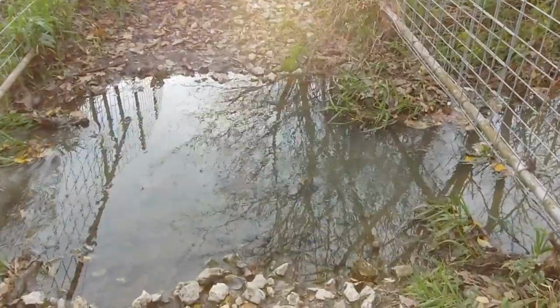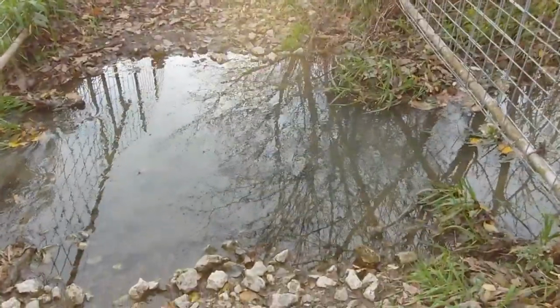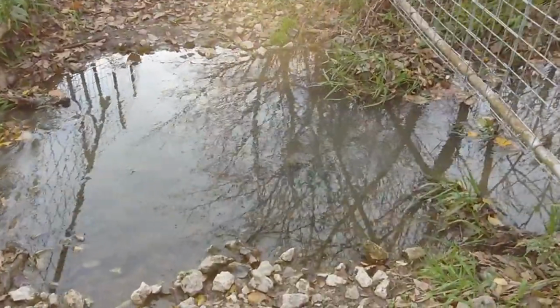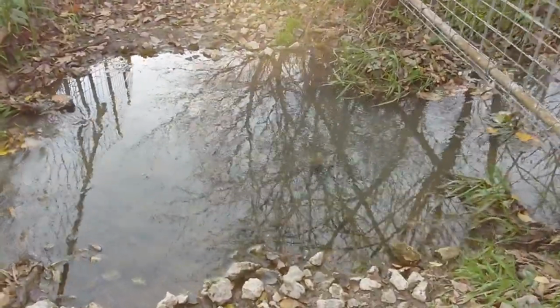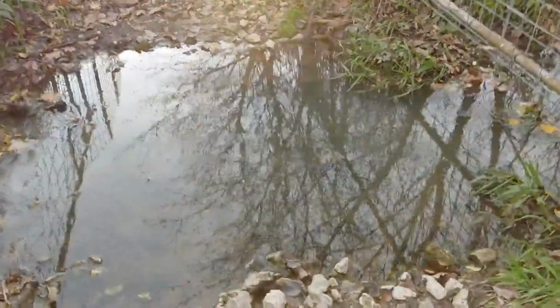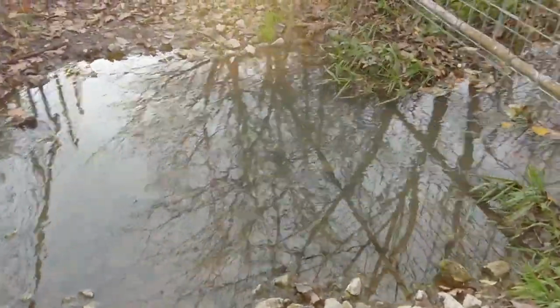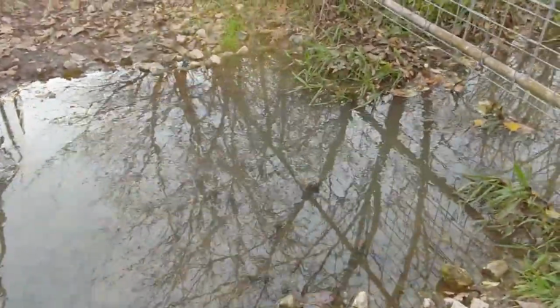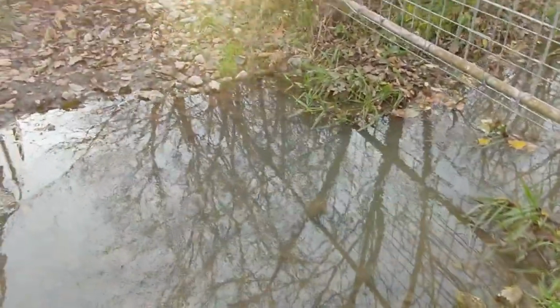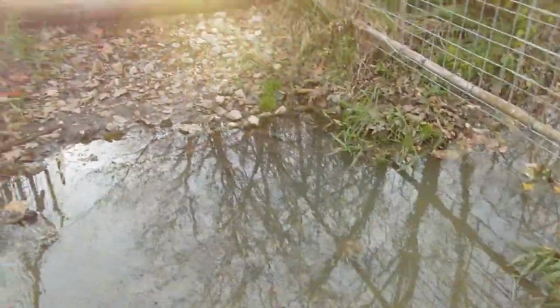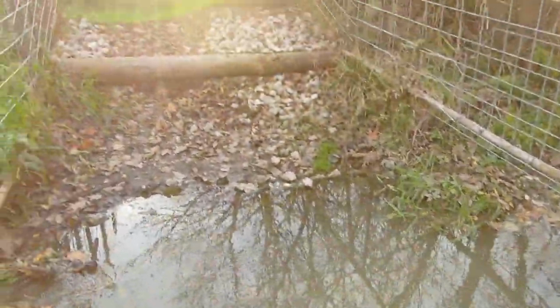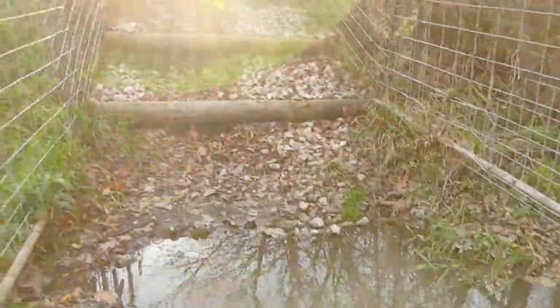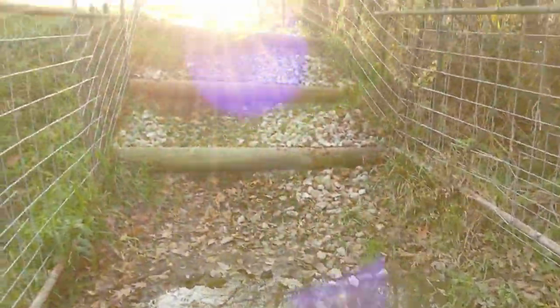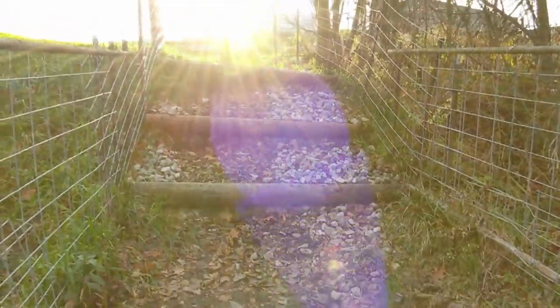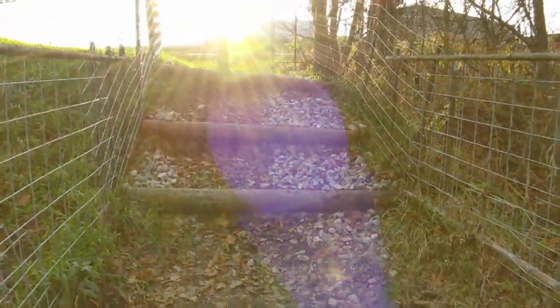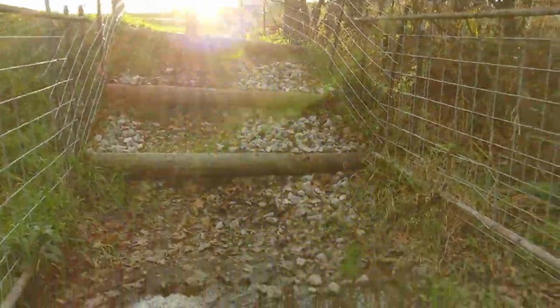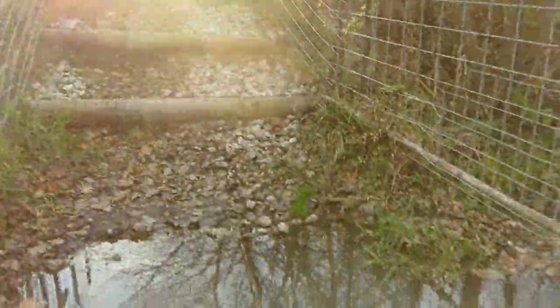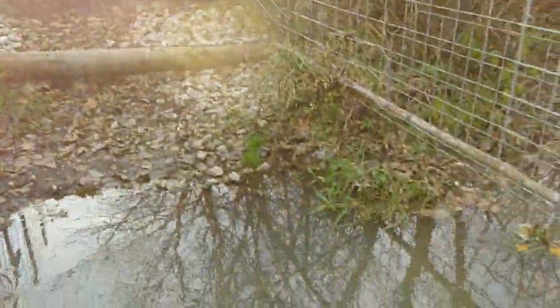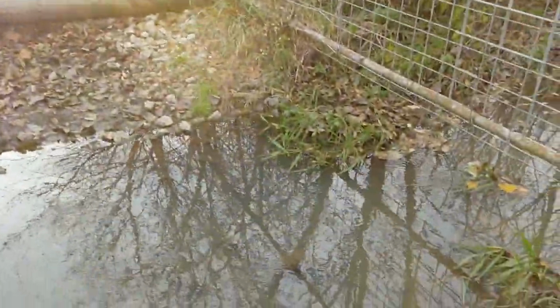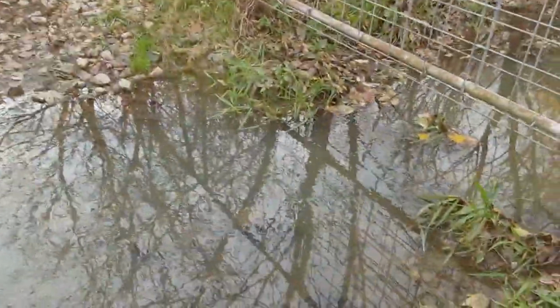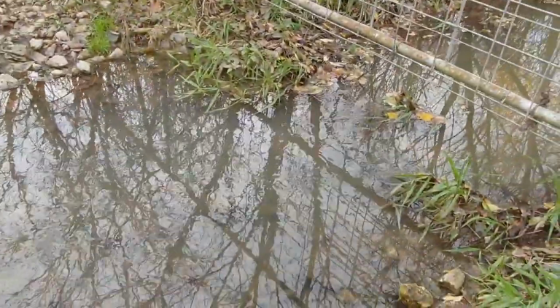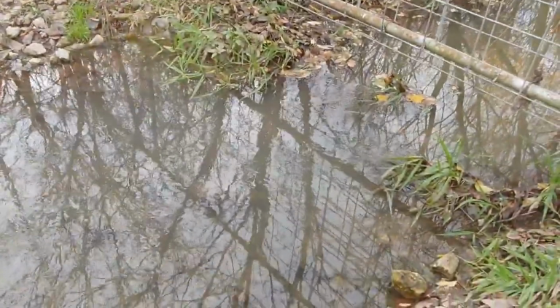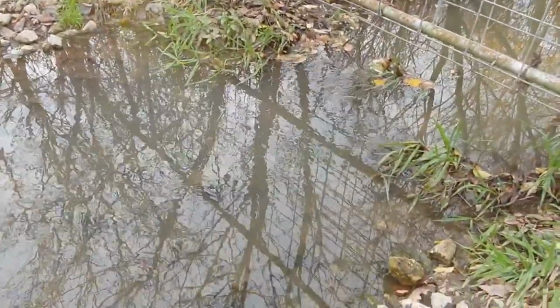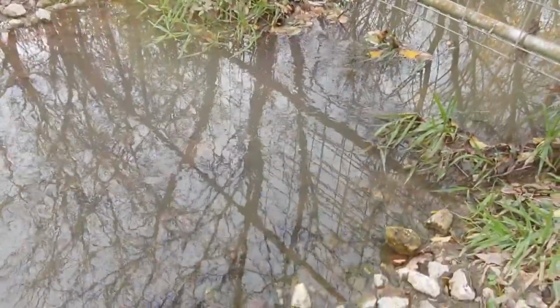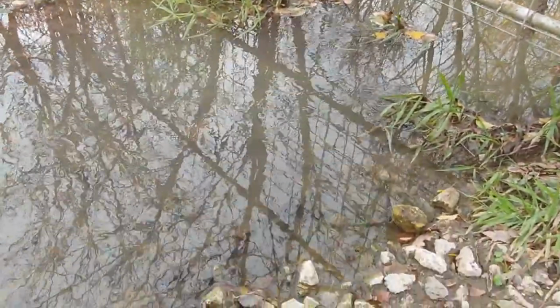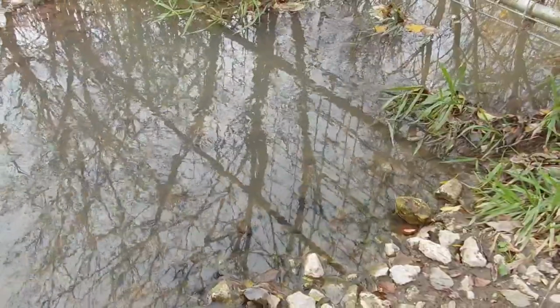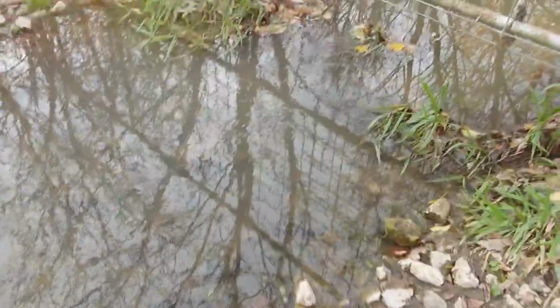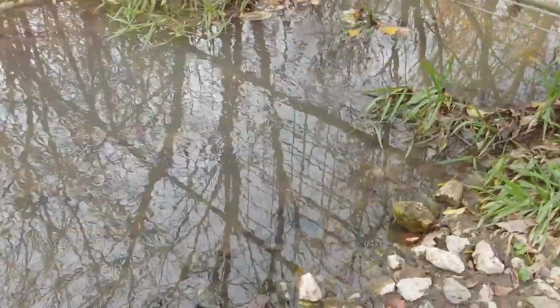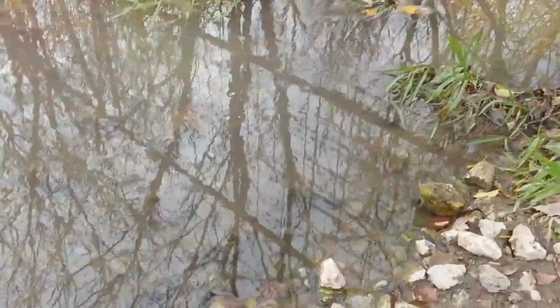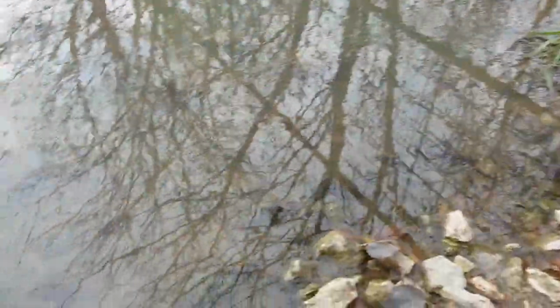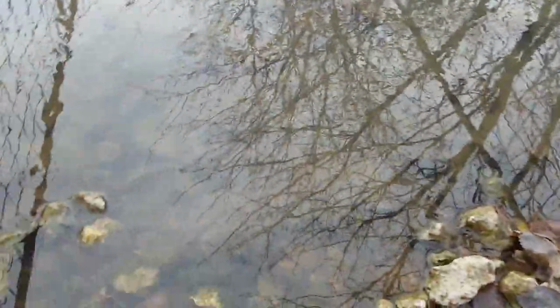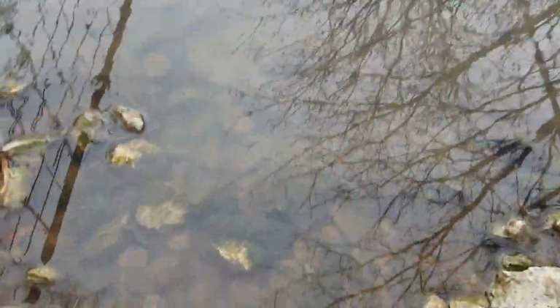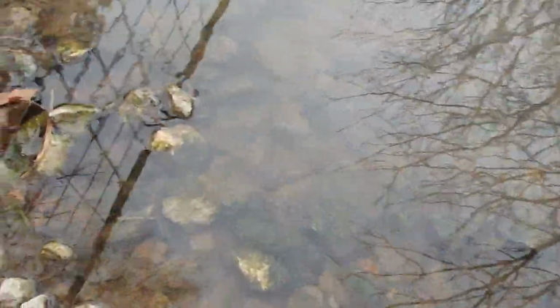I like to get down here in the cattle crossing. We have a cattle crossing here in our creek, and the water is just gently flowing — it's a little murky right now — and there's rocks in here. The little snails that I'm looking for are down in these rocks.